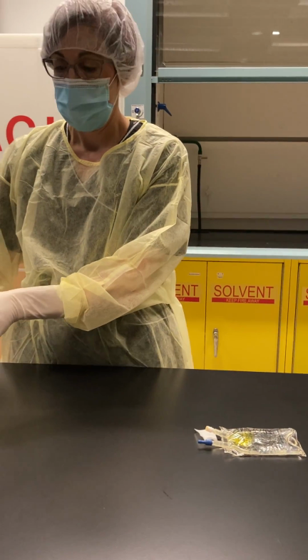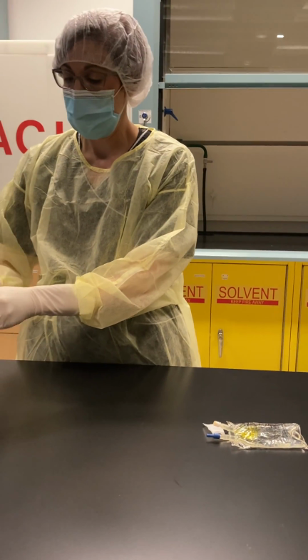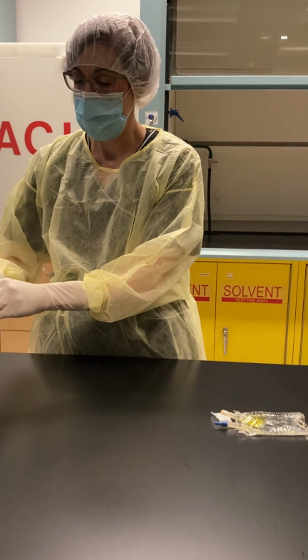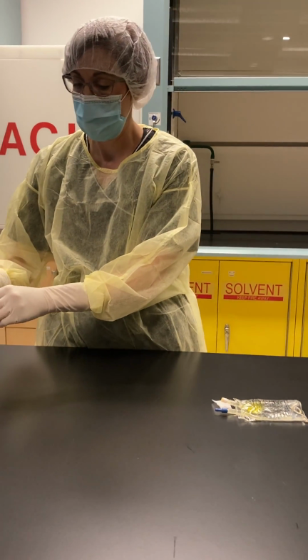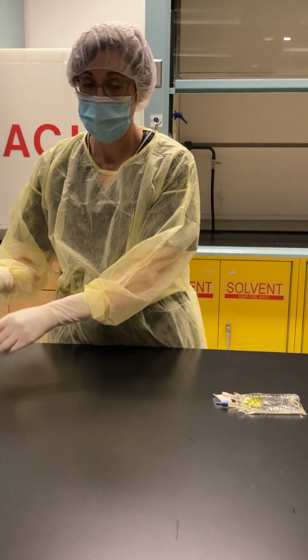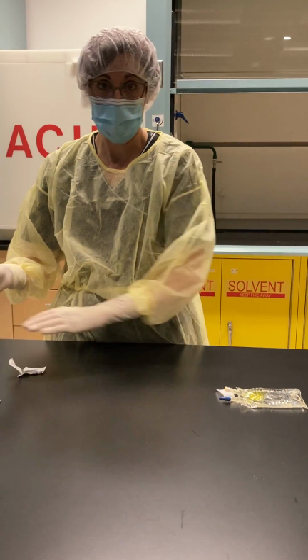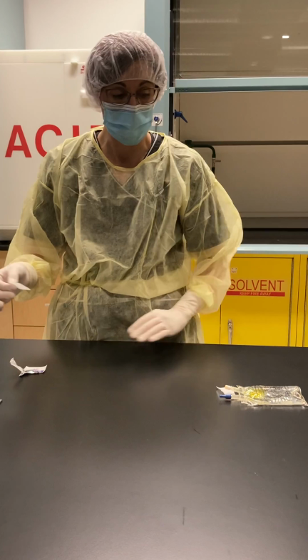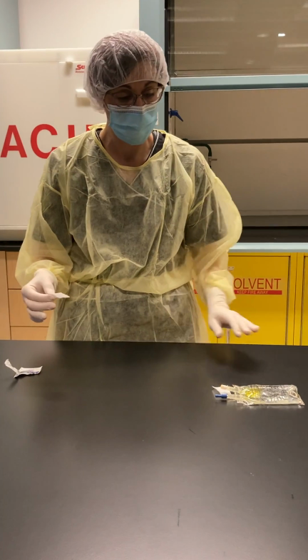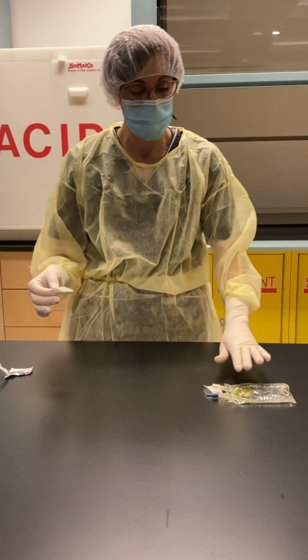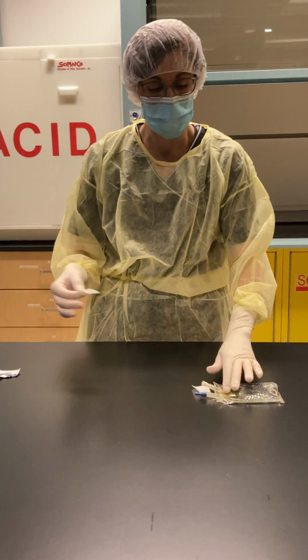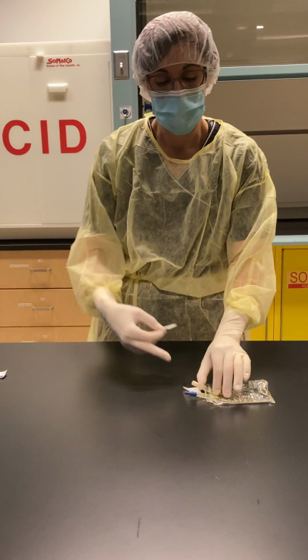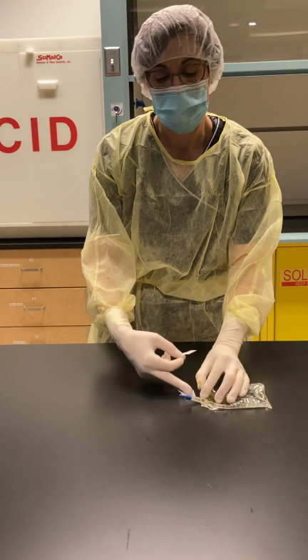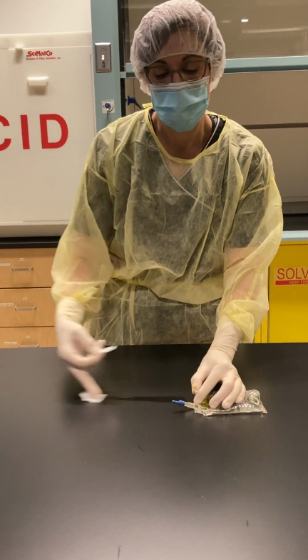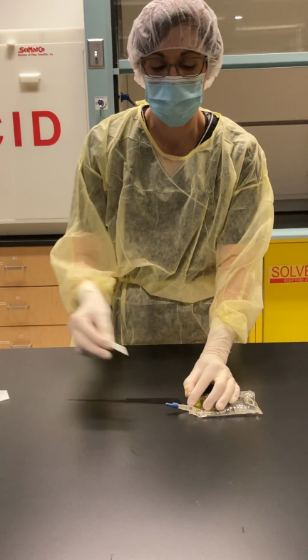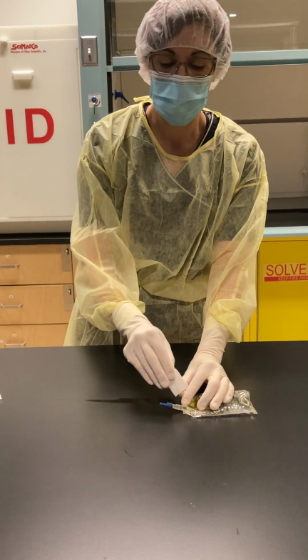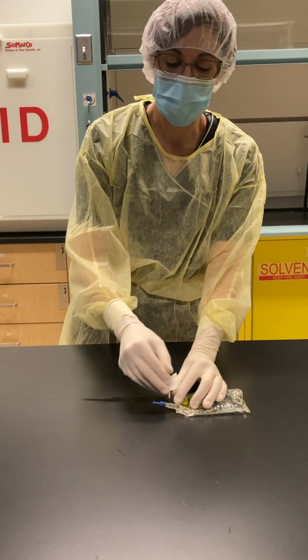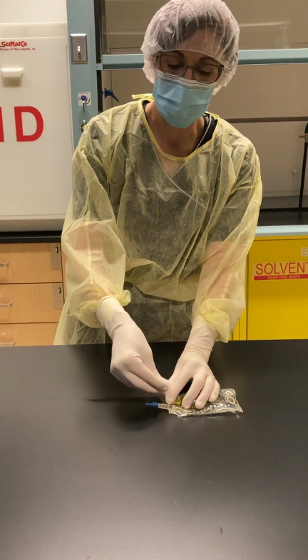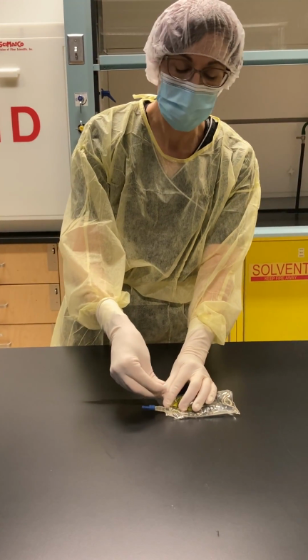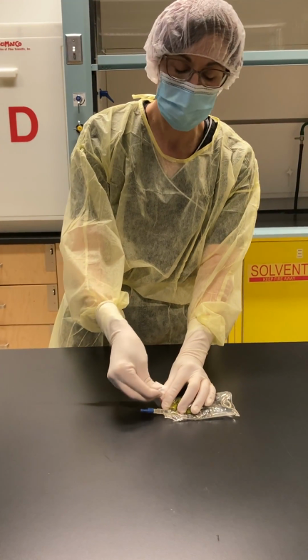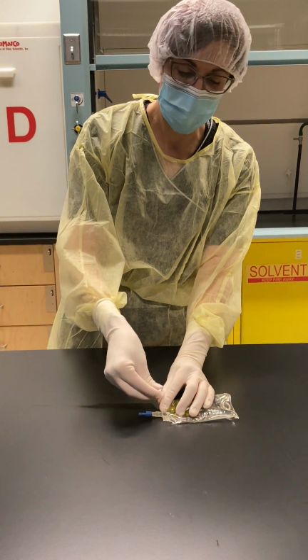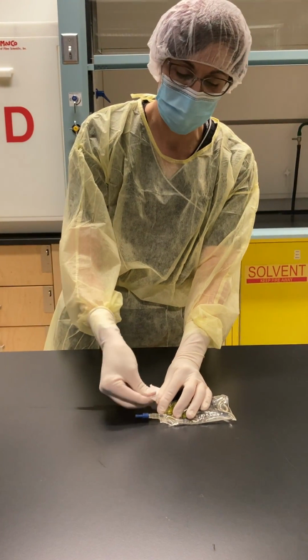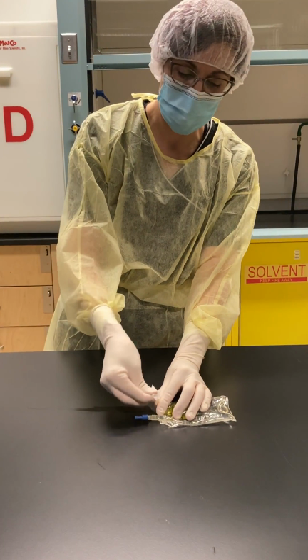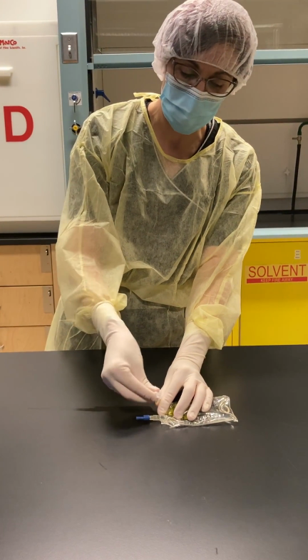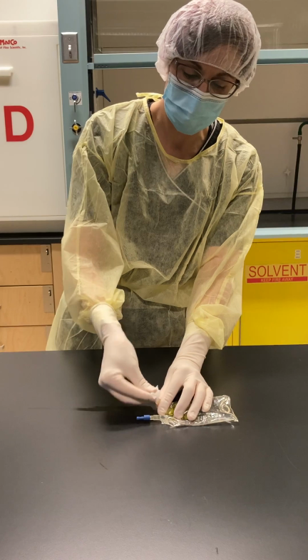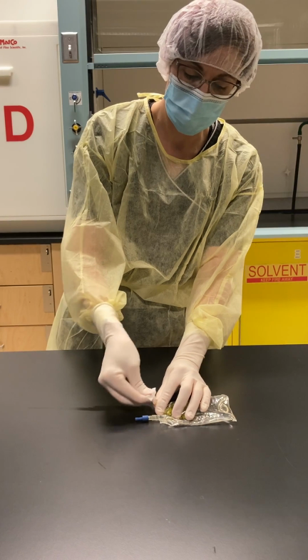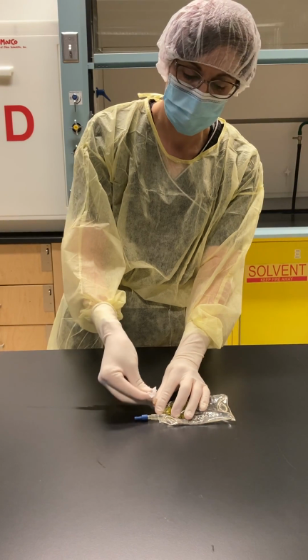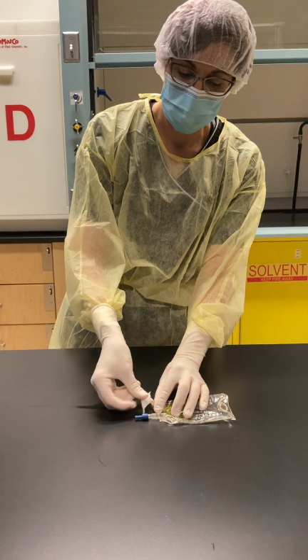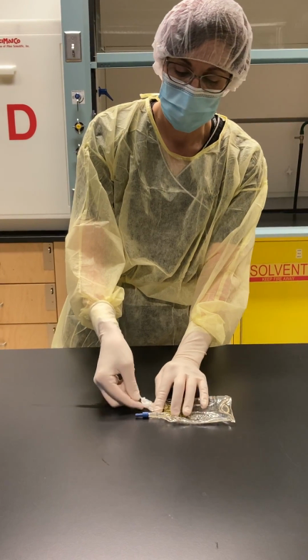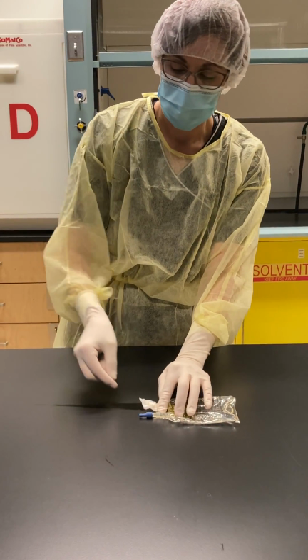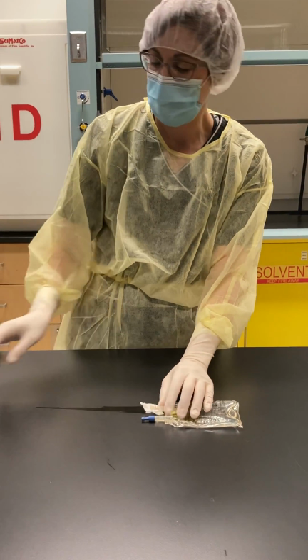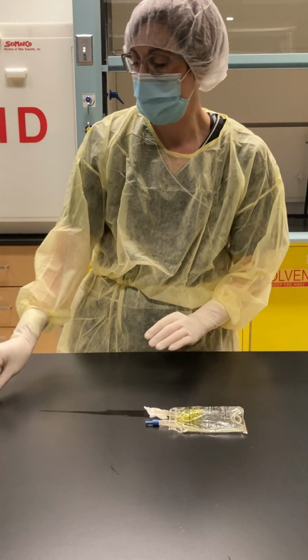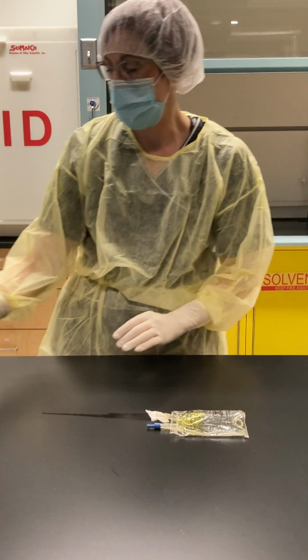I'm now going to, as I'm done, re-swab my medication bag port. And again, let it dry.